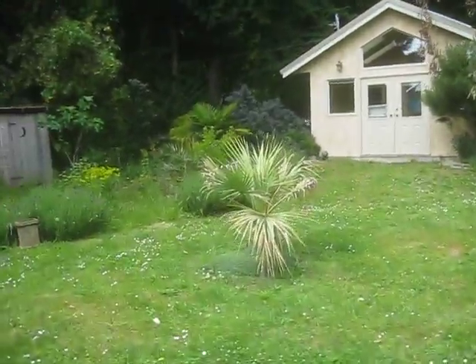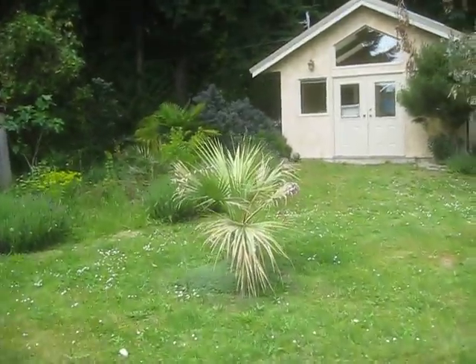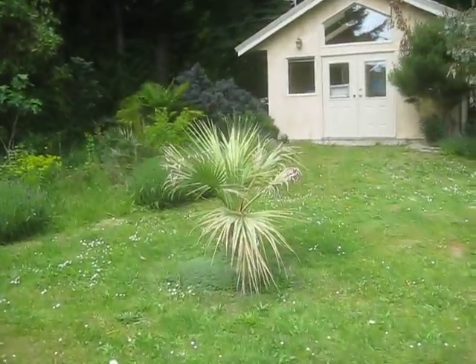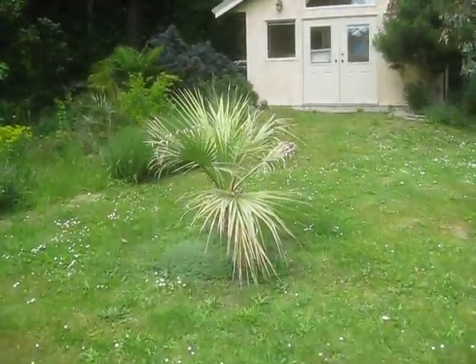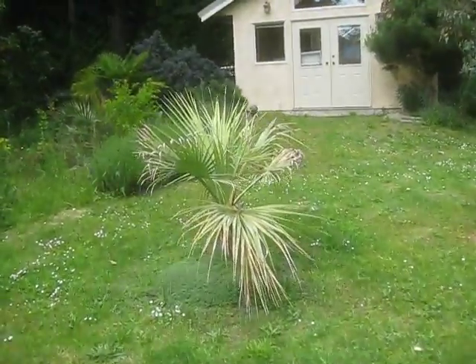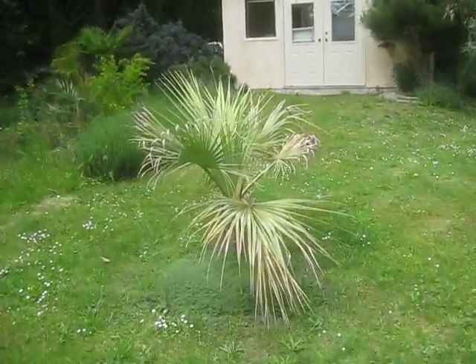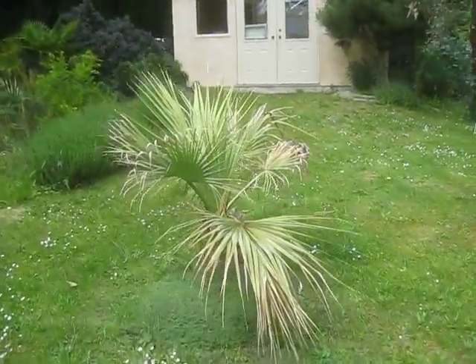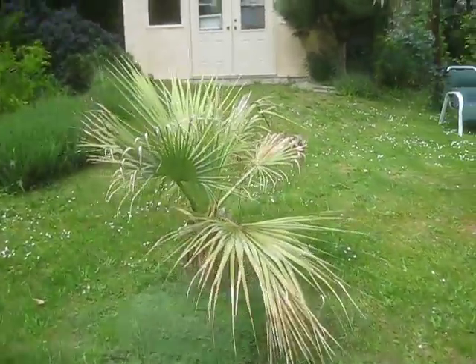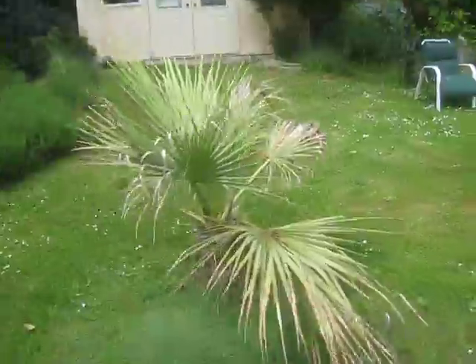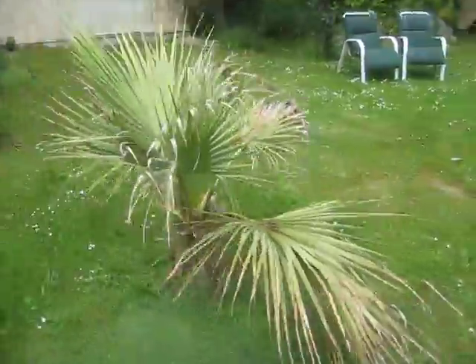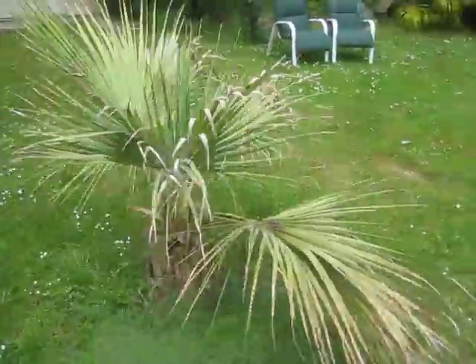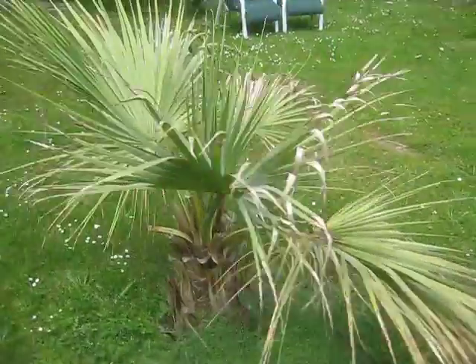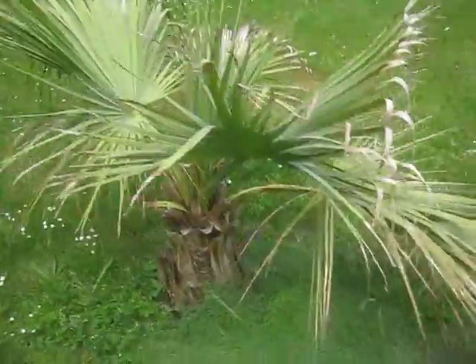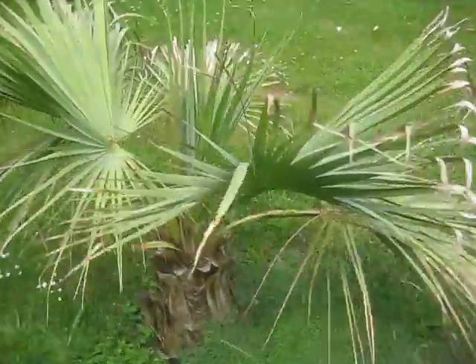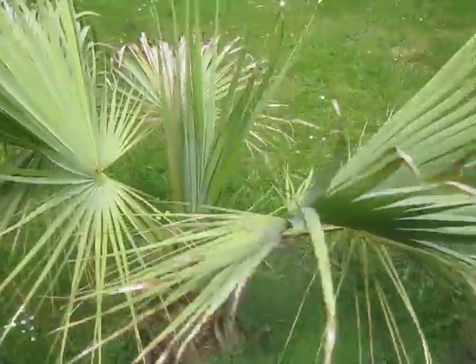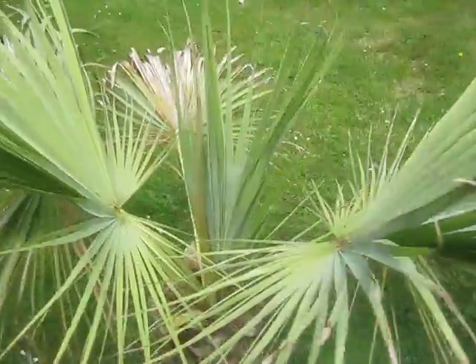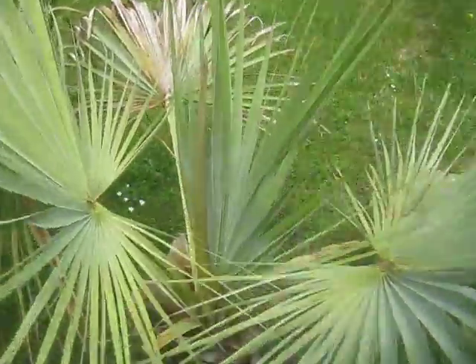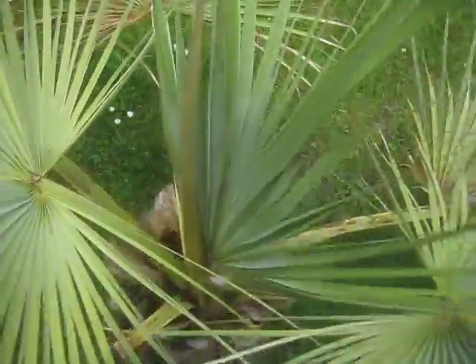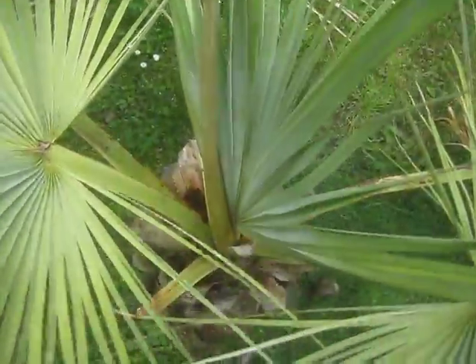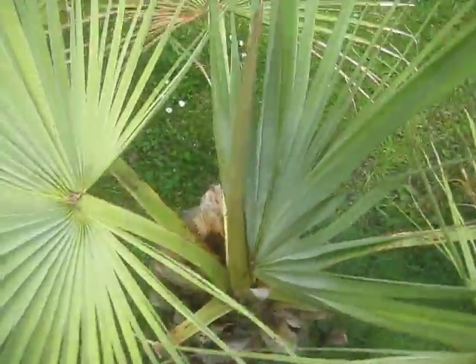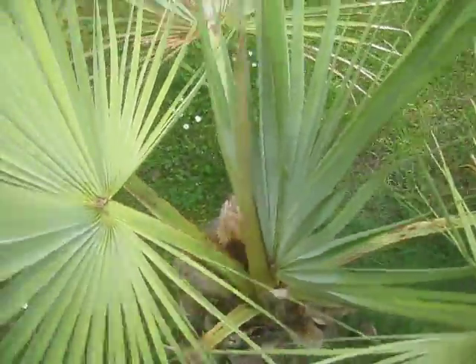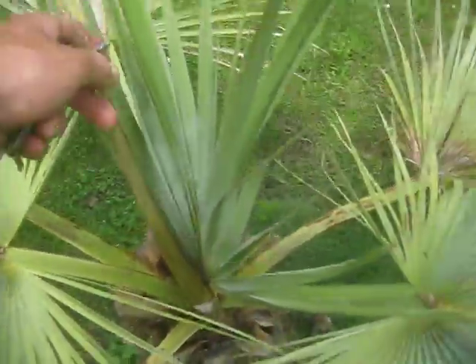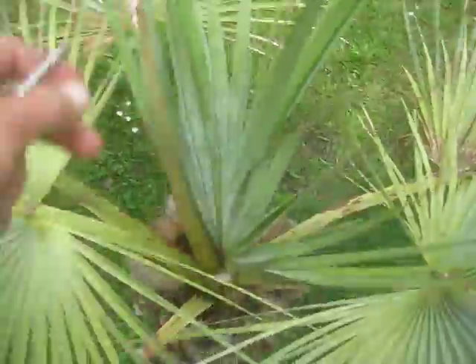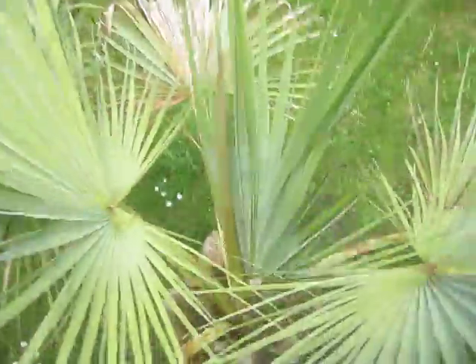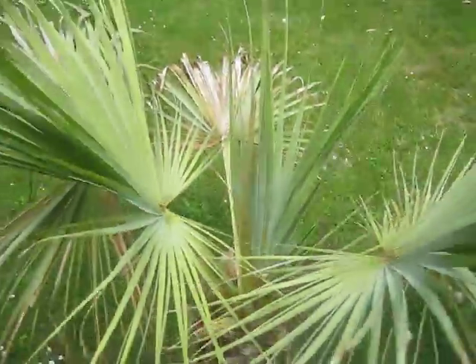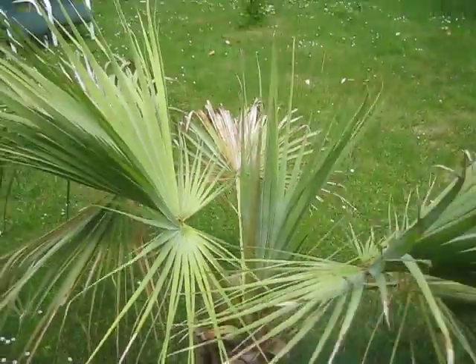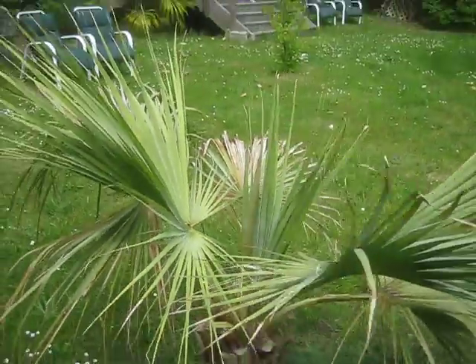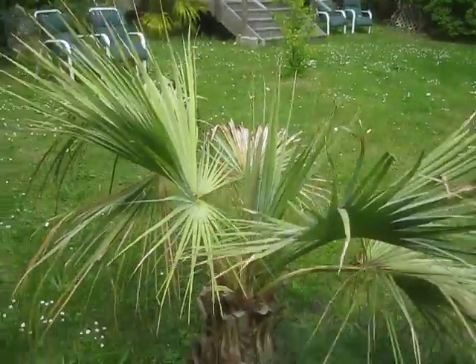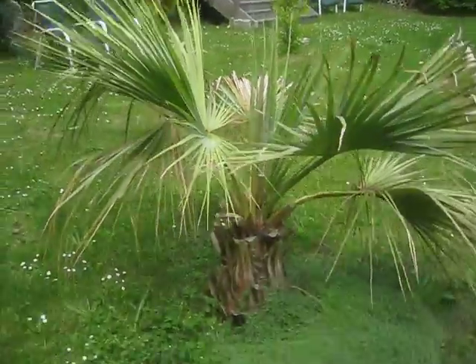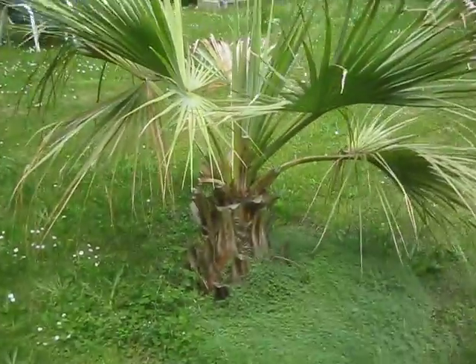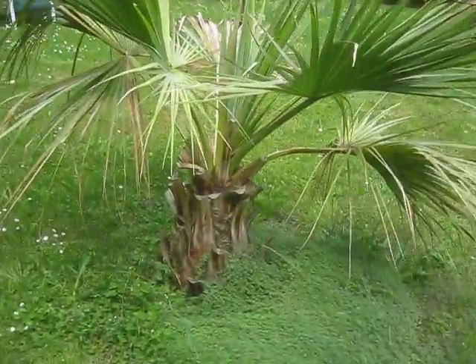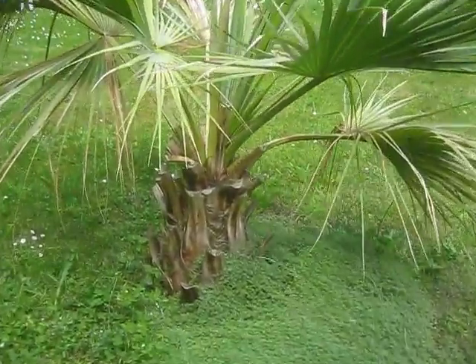And here is a neglected Brahea armata, and it's pushing spears out. Nothing is done with this. Lots of nice spears coming out of that one — it's got a pretty good sized trunk on it.